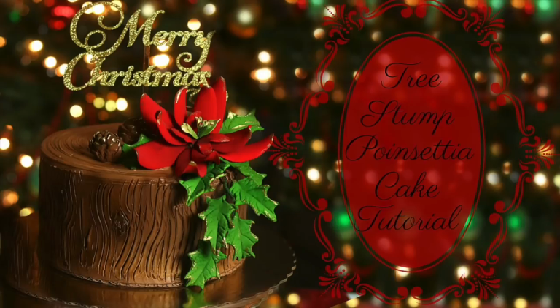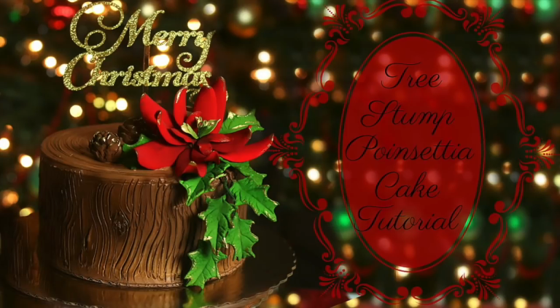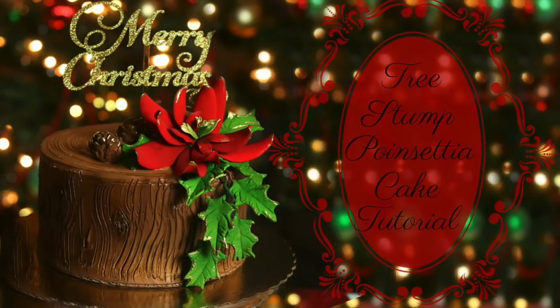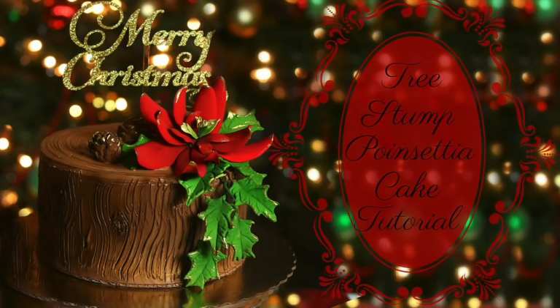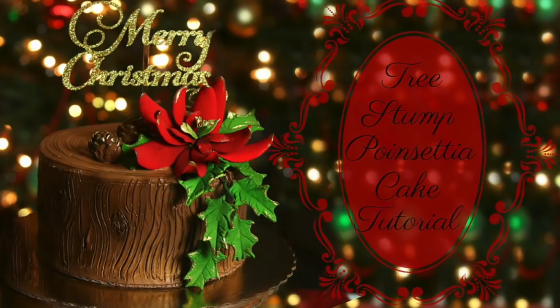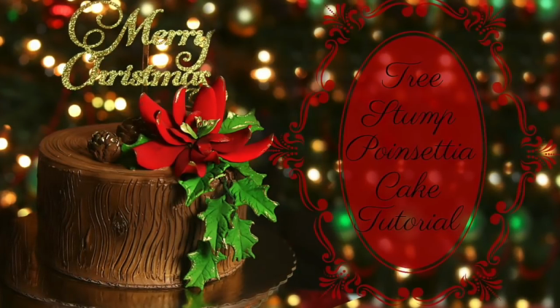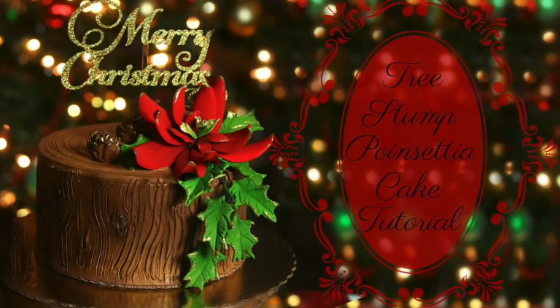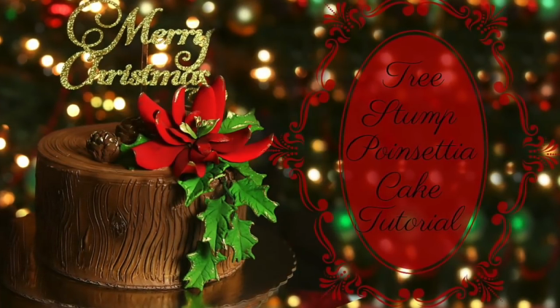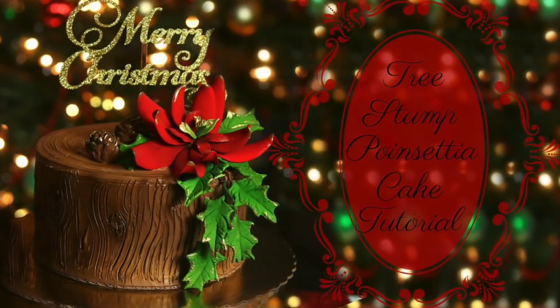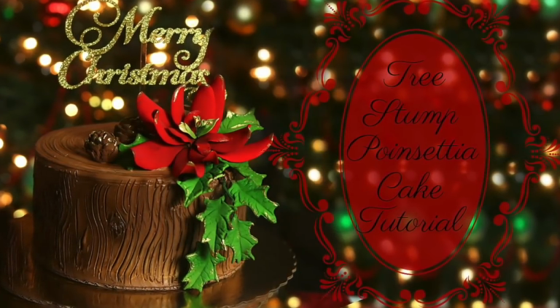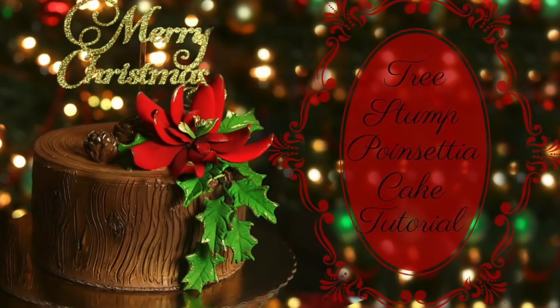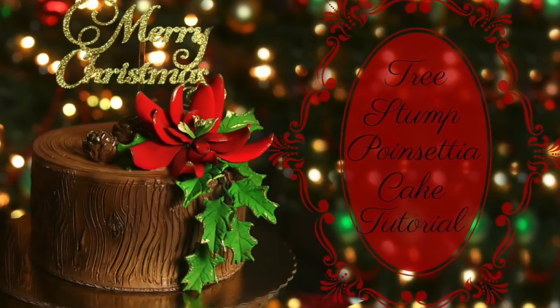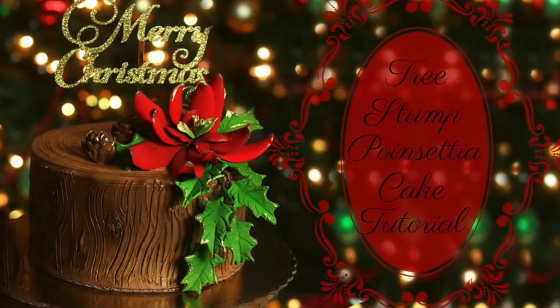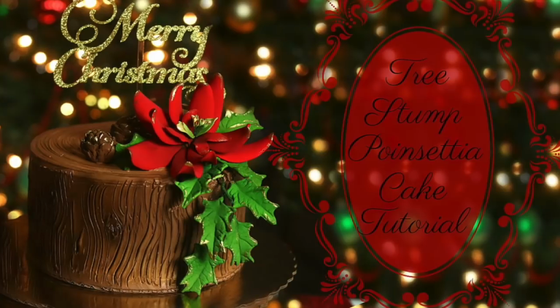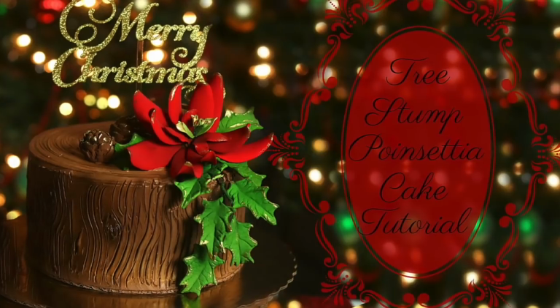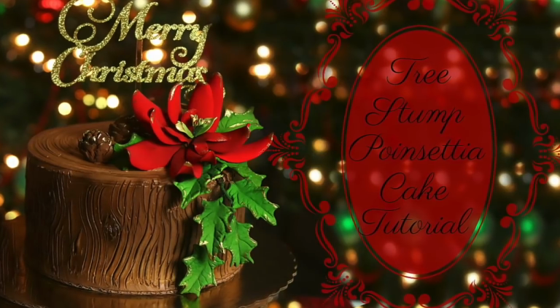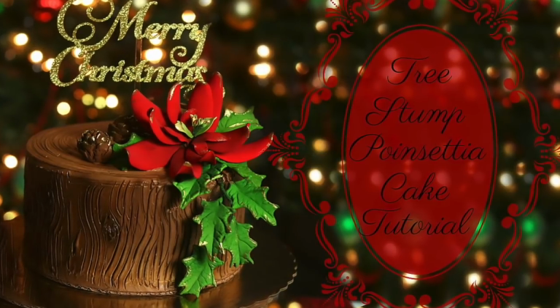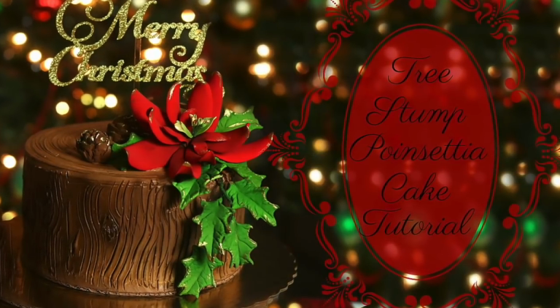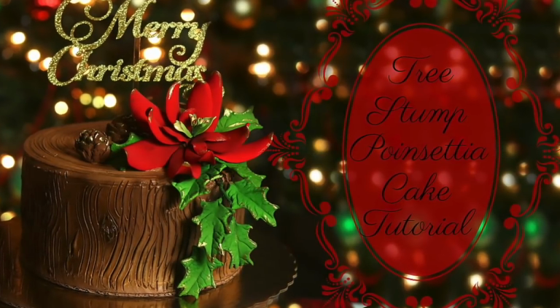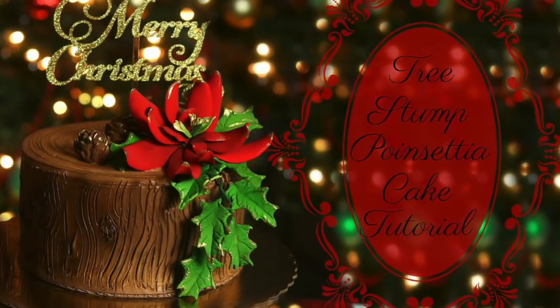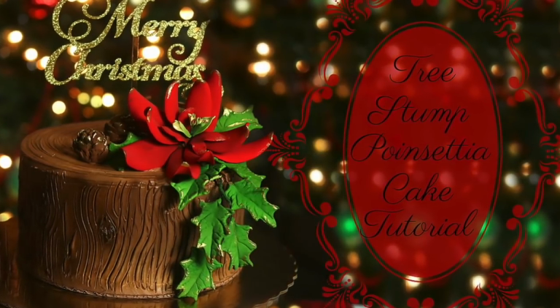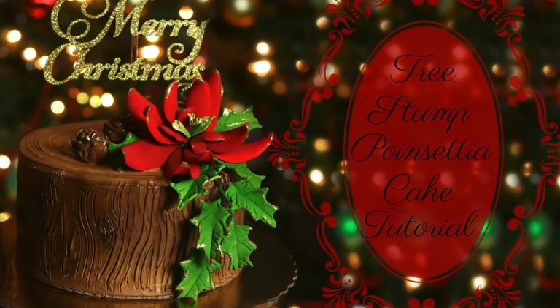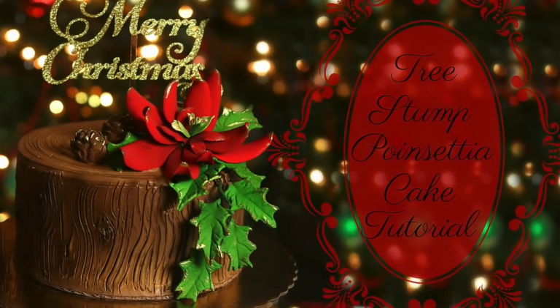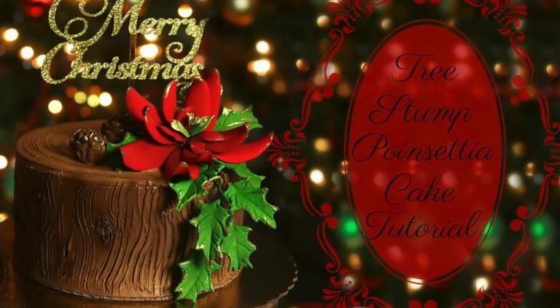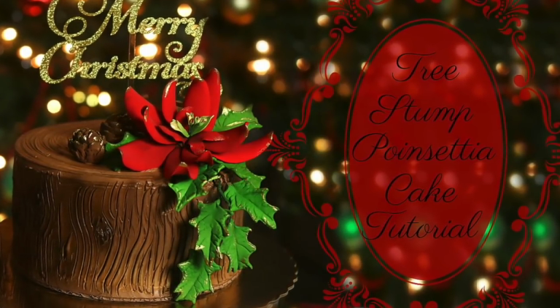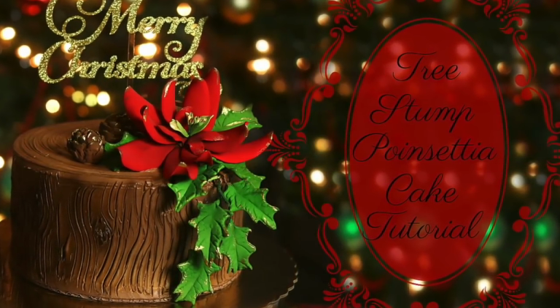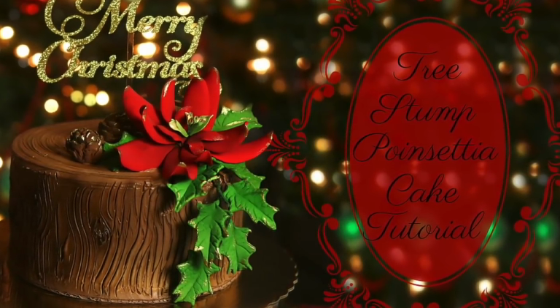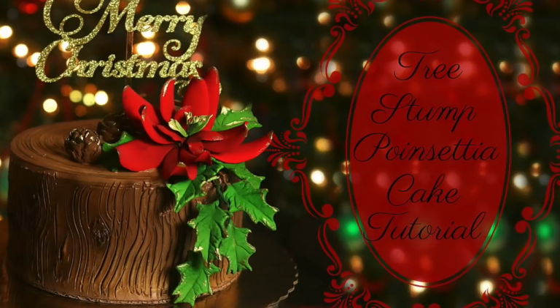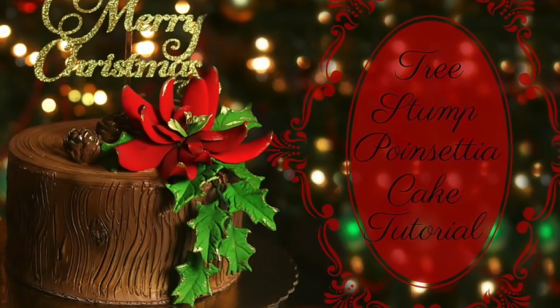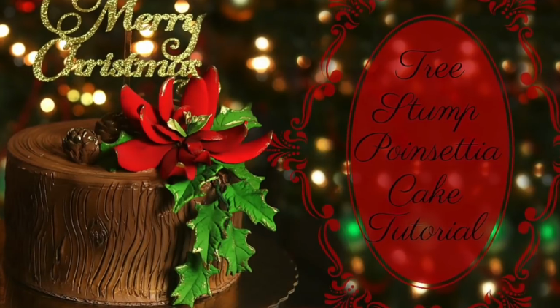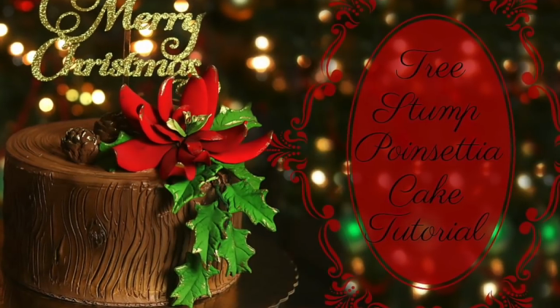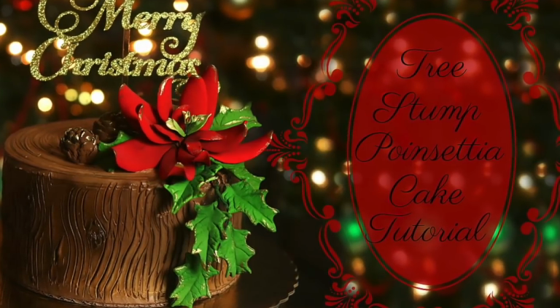Hey guys, how's it going? It's Janie over here at Janie Sweets and in this episode I'm coming at you with a tutorial on how I made this super easy tree stump poinsettia cake. So if you want to learn how to make it, definitely keep on watching.